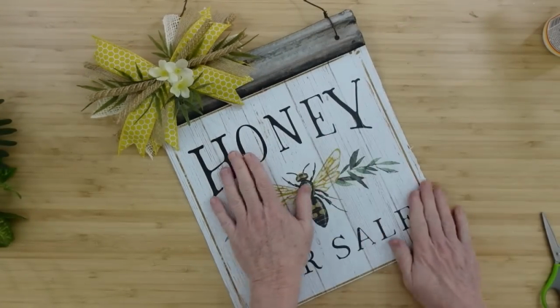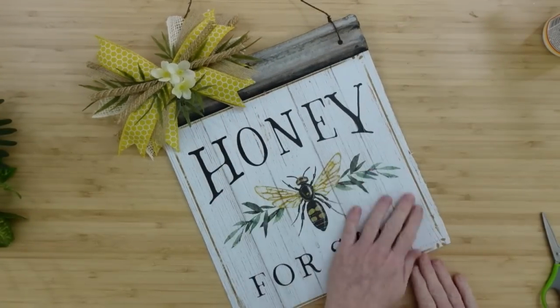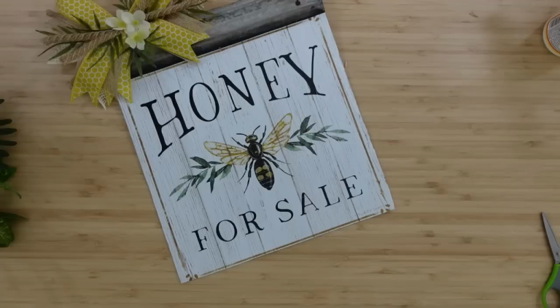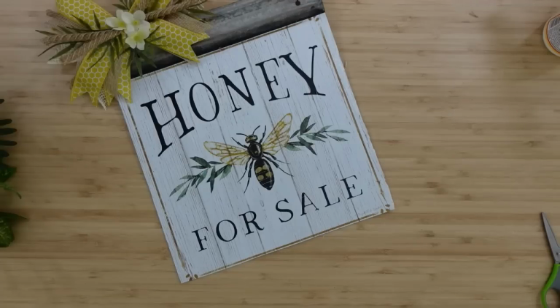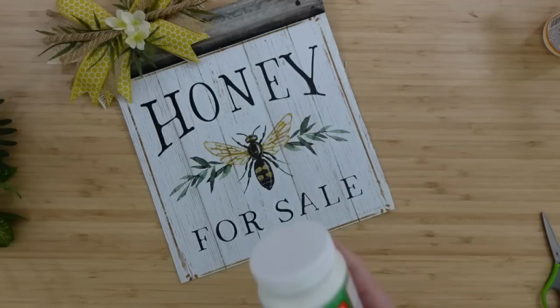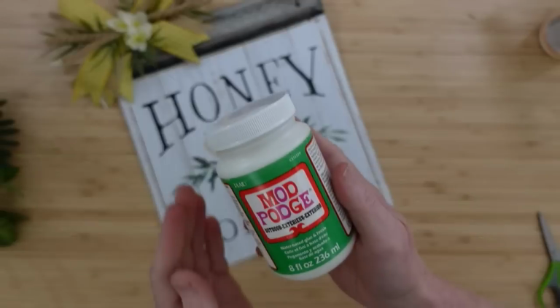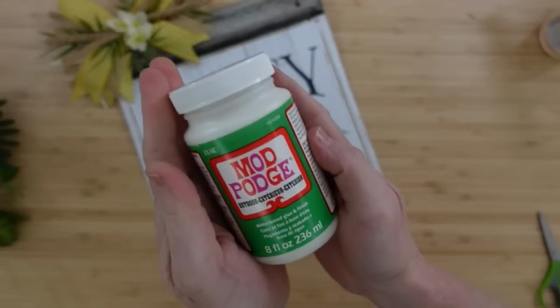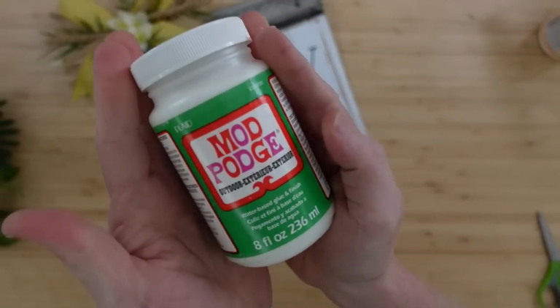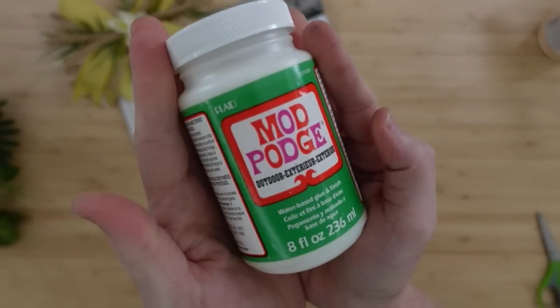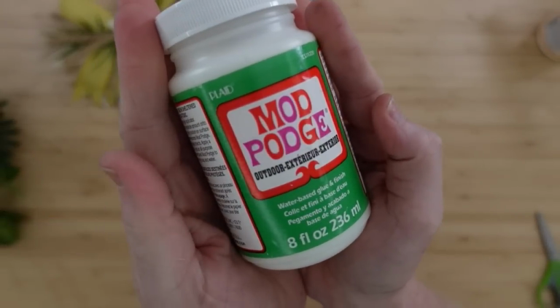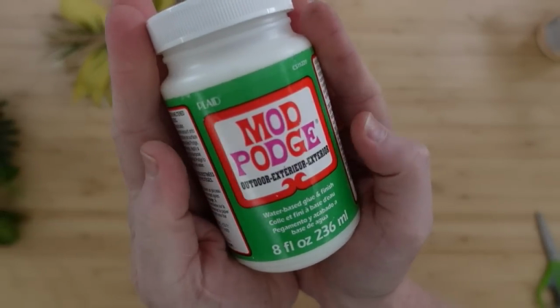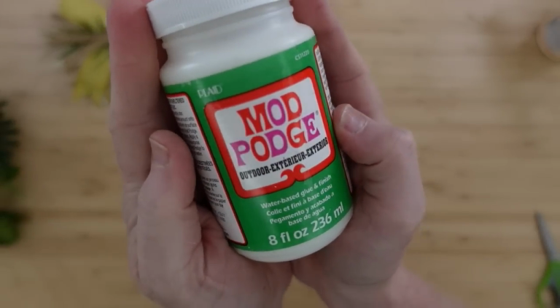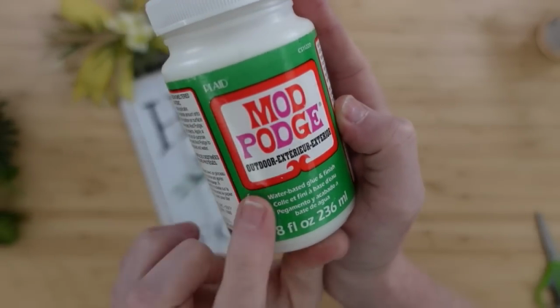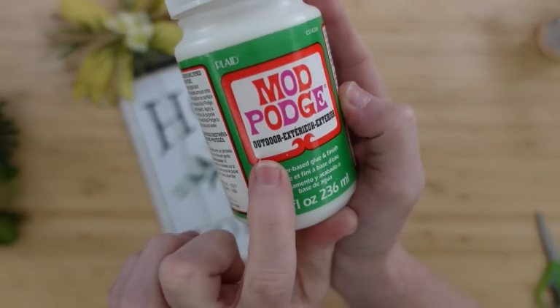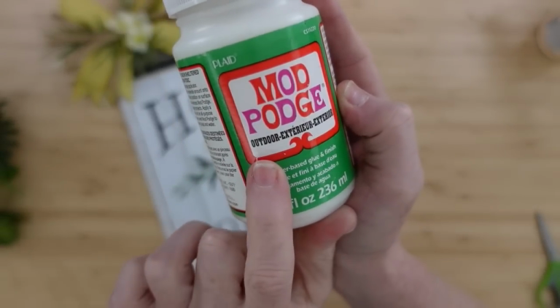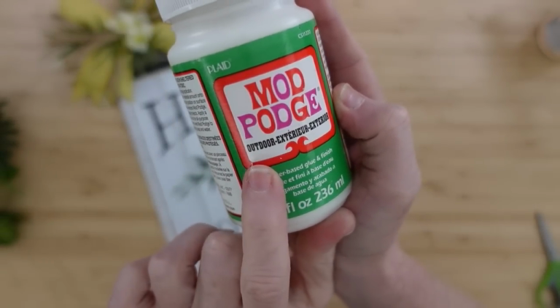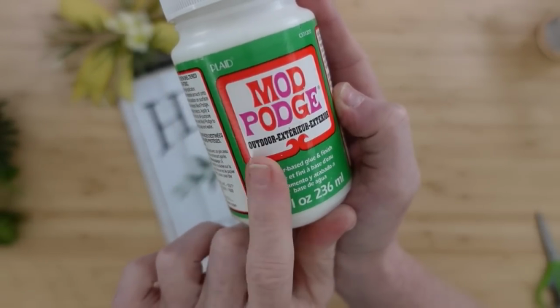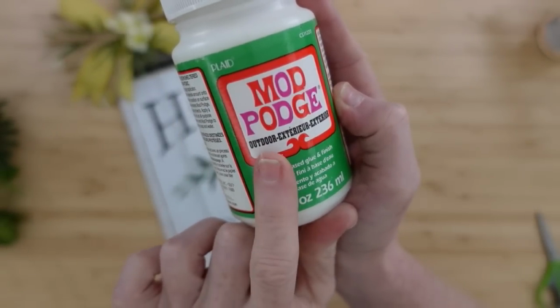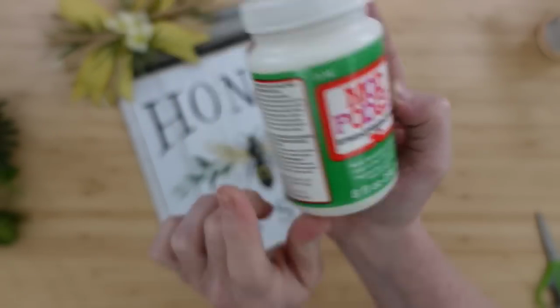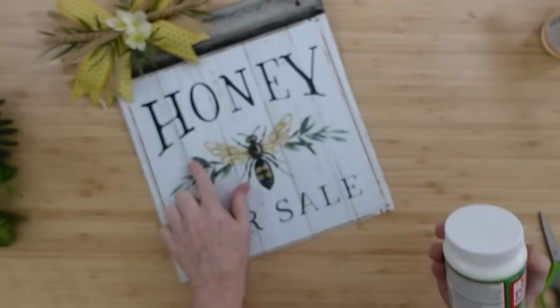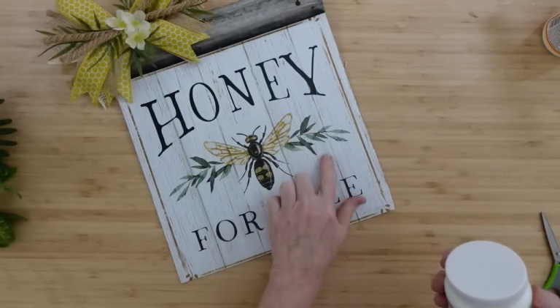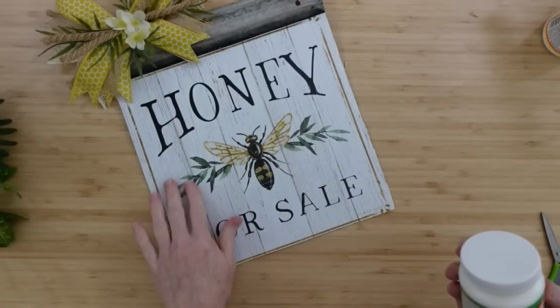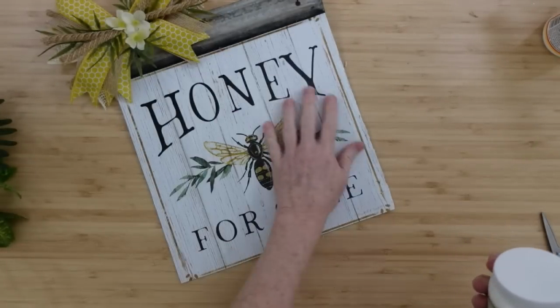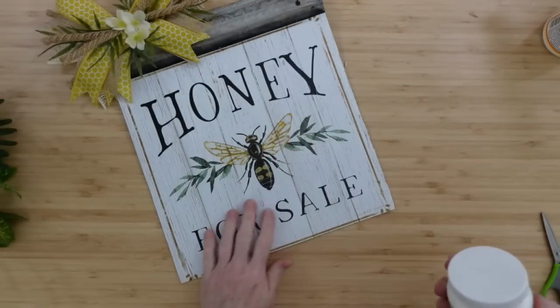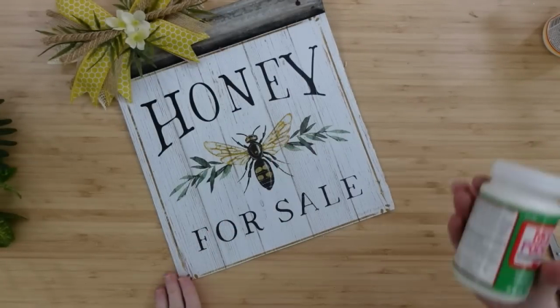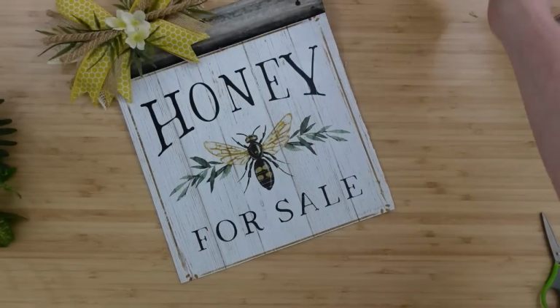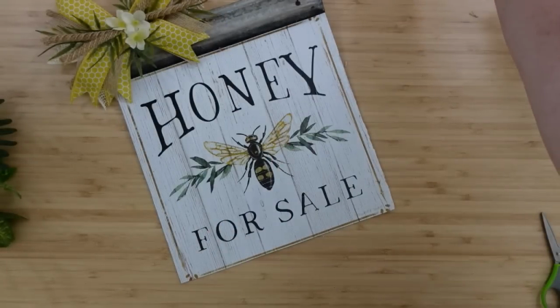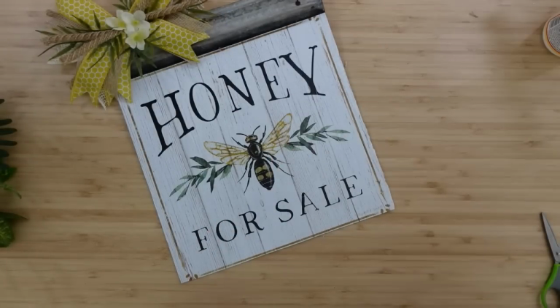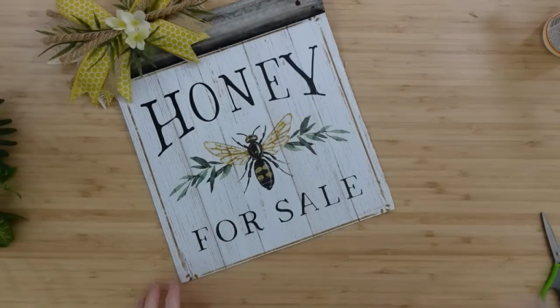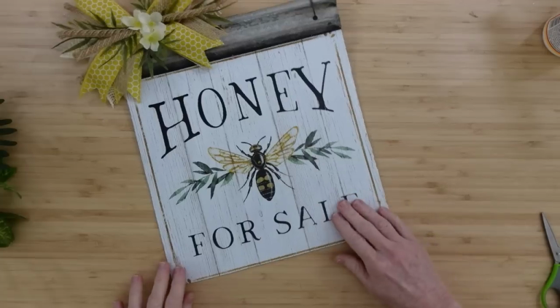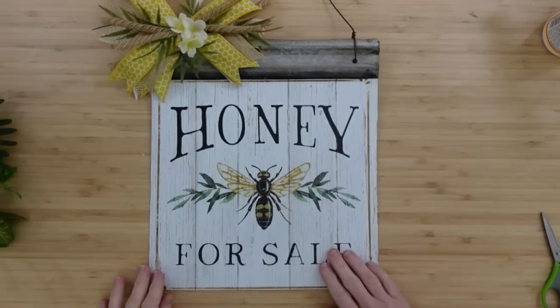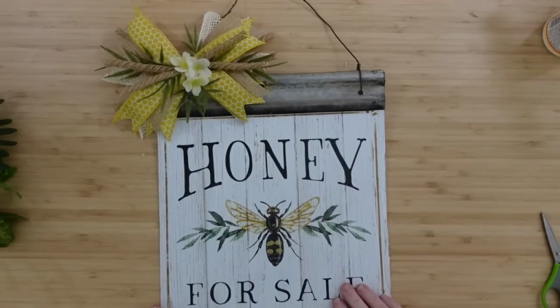It is nice and smooth and ready to go. If you want to put it outside, you can get Mod Podge in an outdoor formula and put that all over the top to seal it off. Then it'll last a long time.